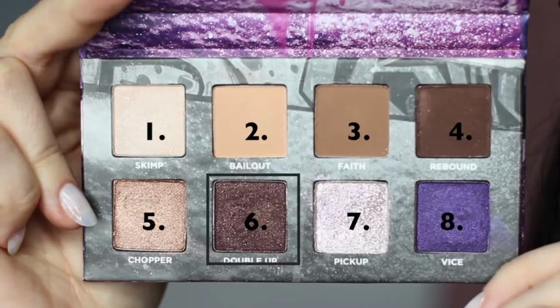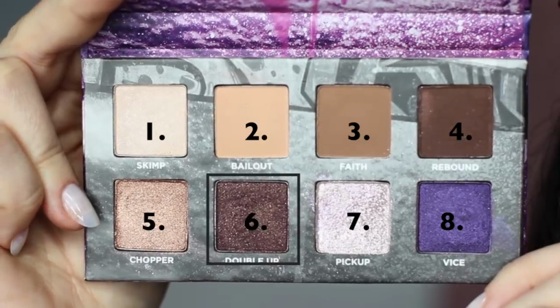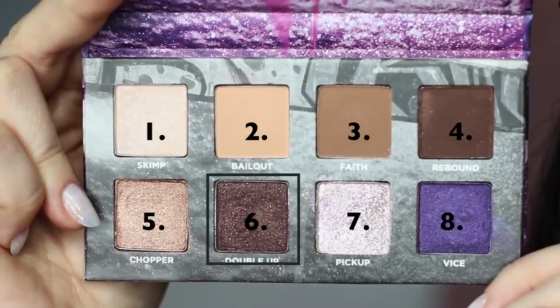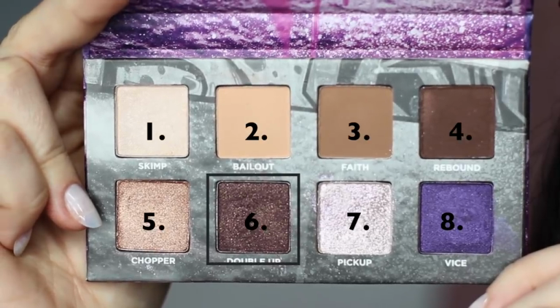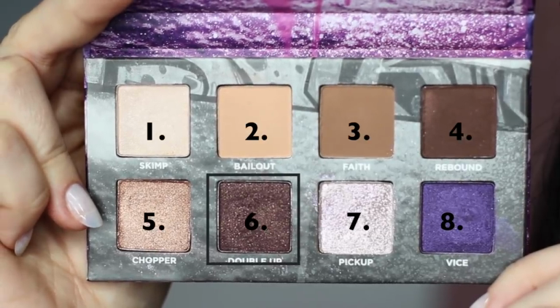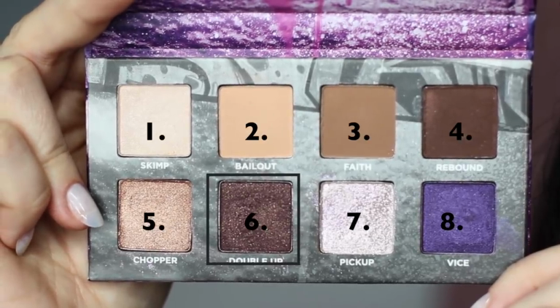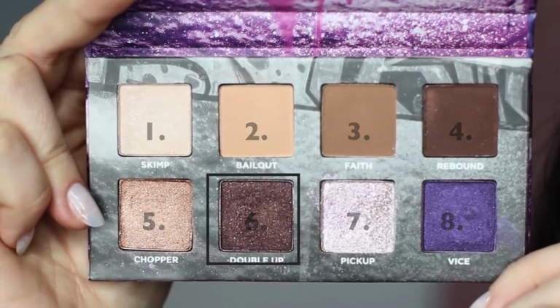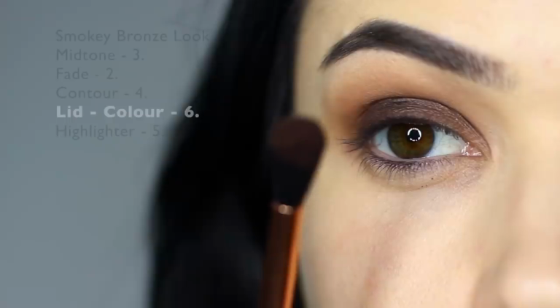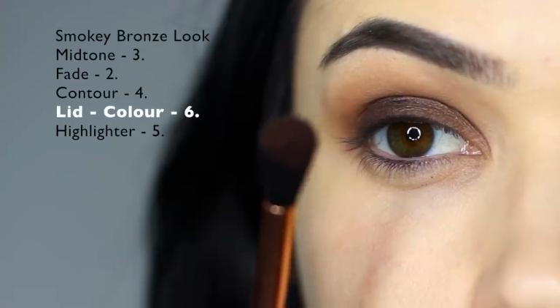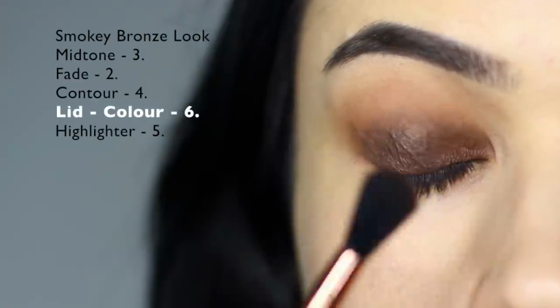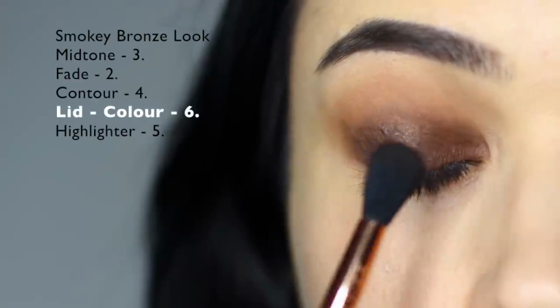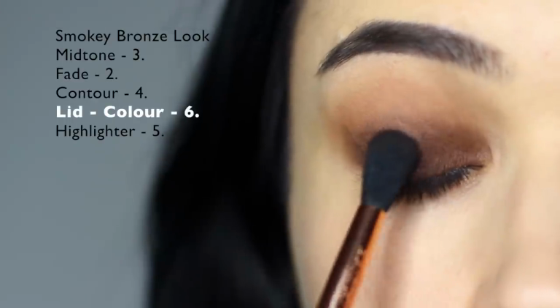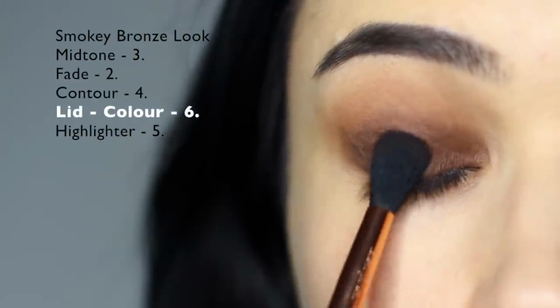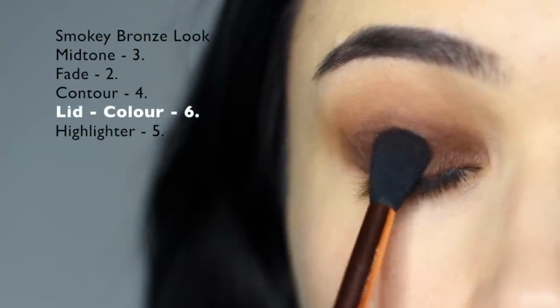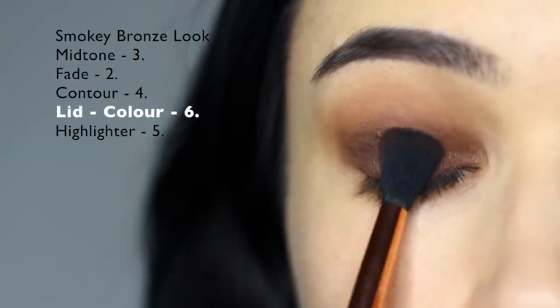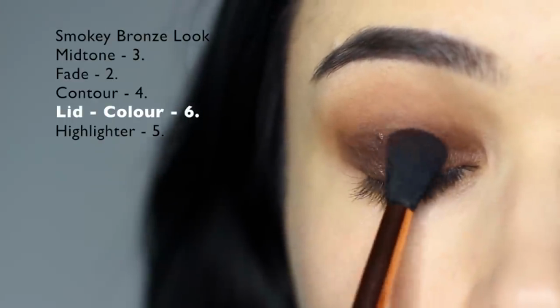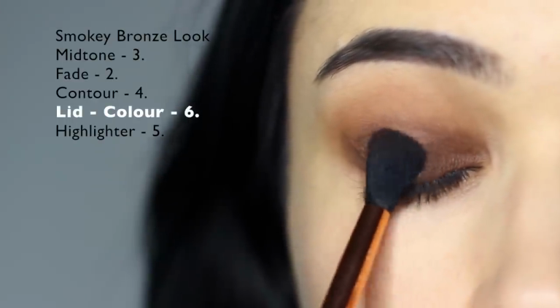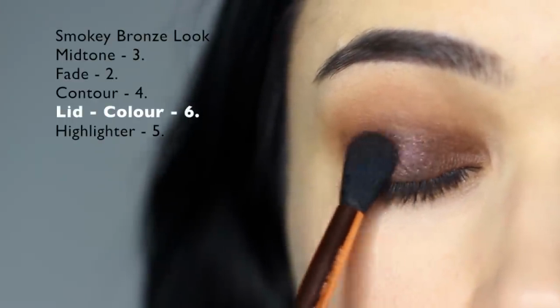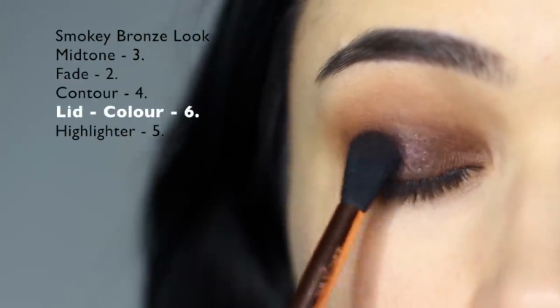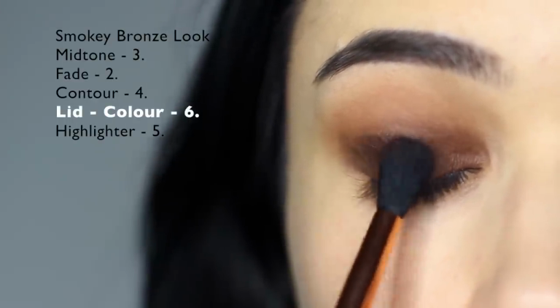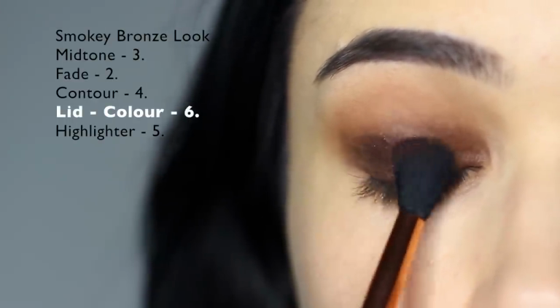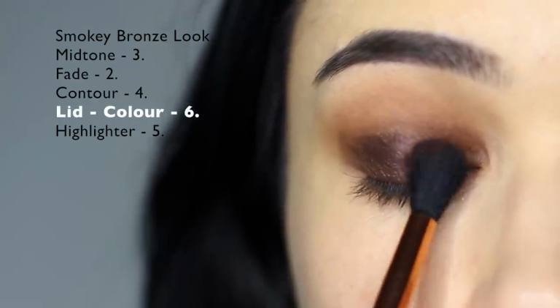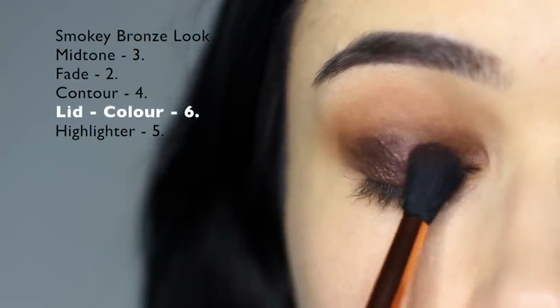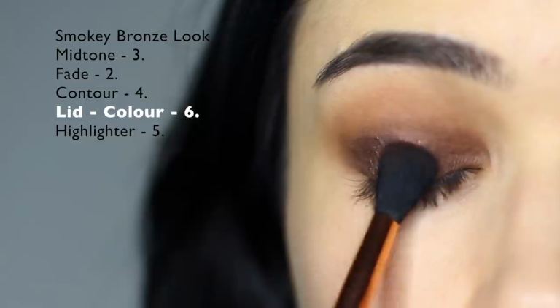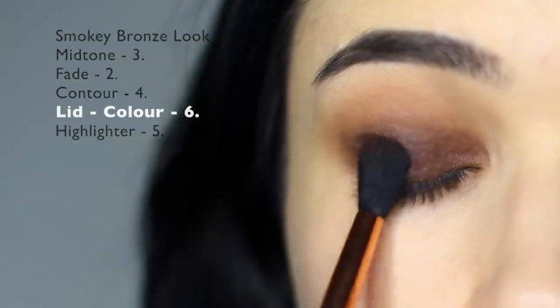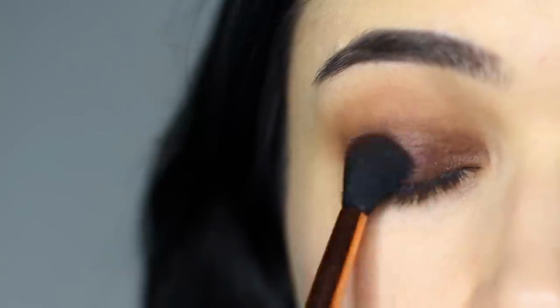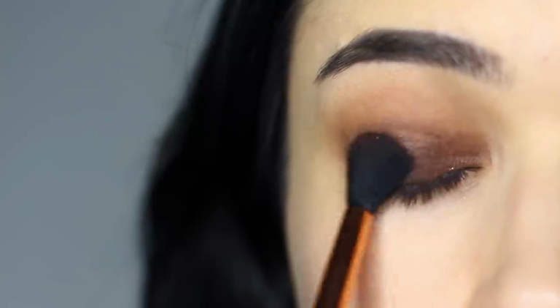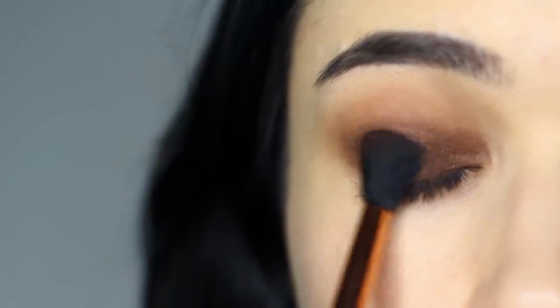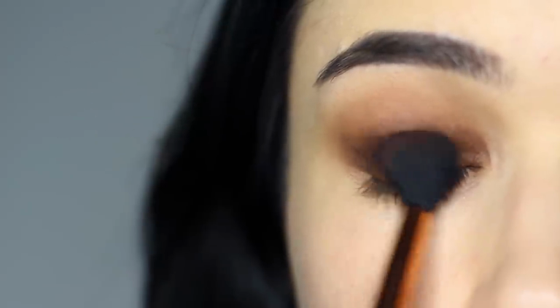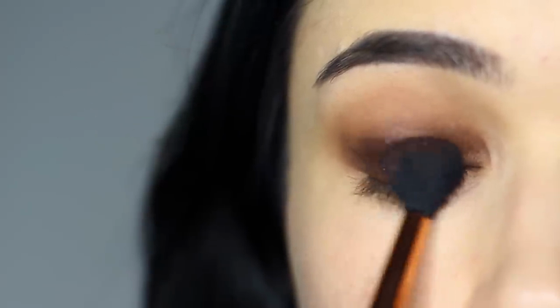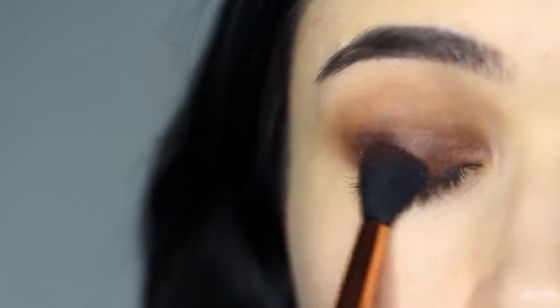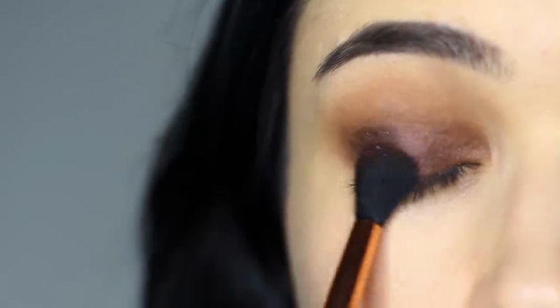Now taking shade number six, apply this all over the top of shade number four. By layering the two different shades, you're going to get a much more intense smoky look.